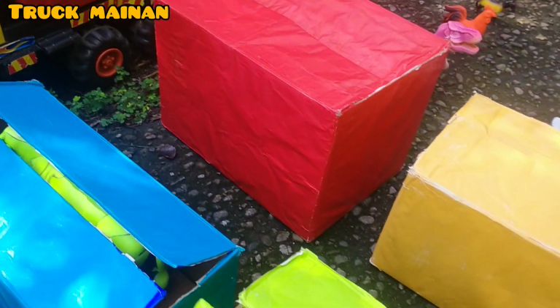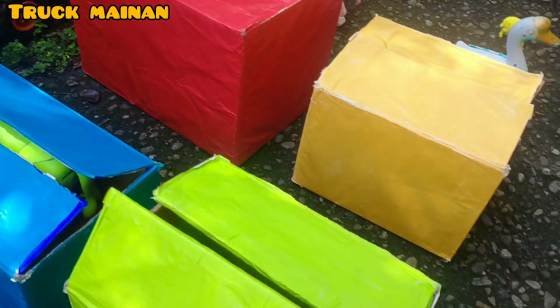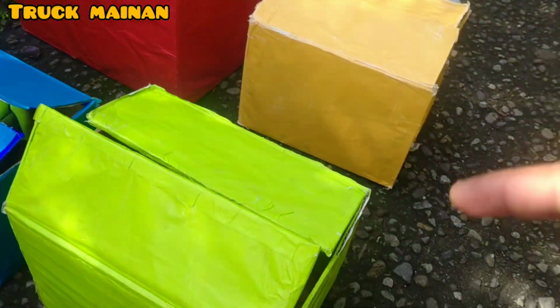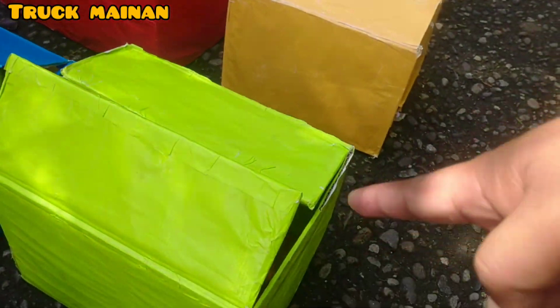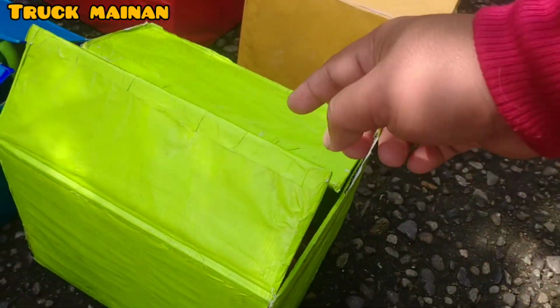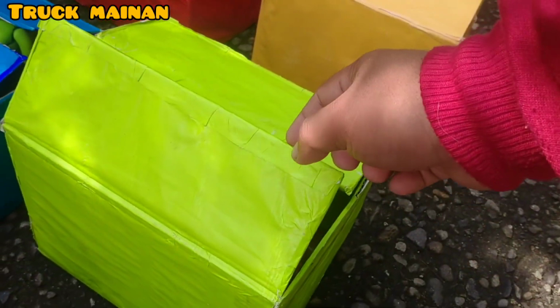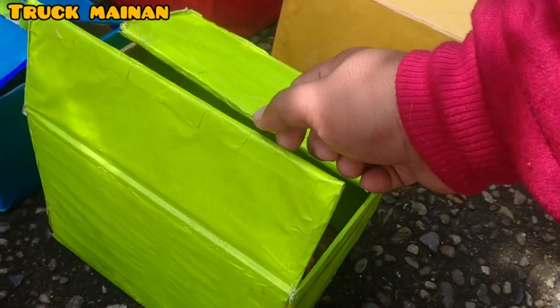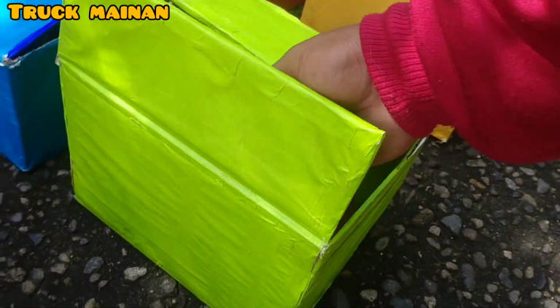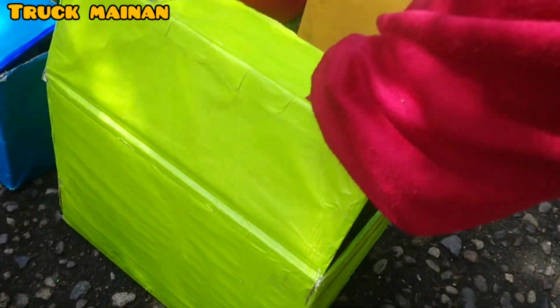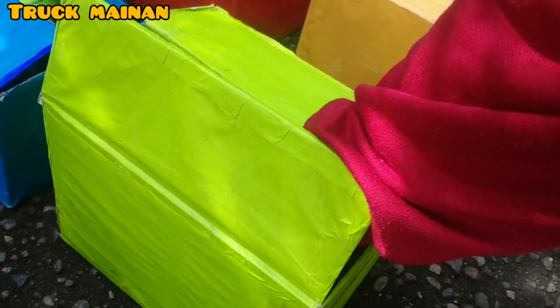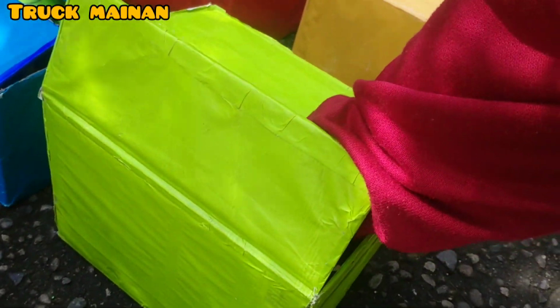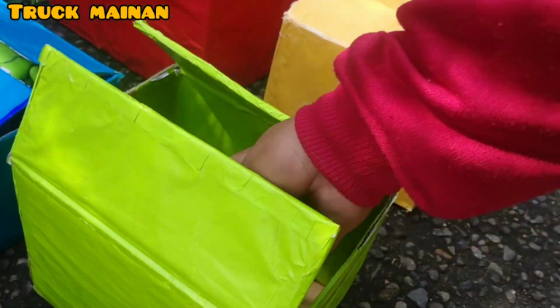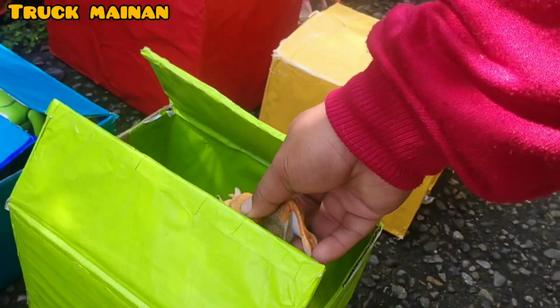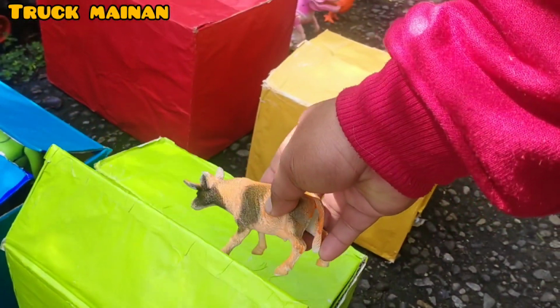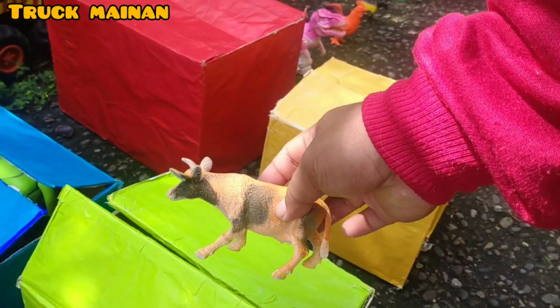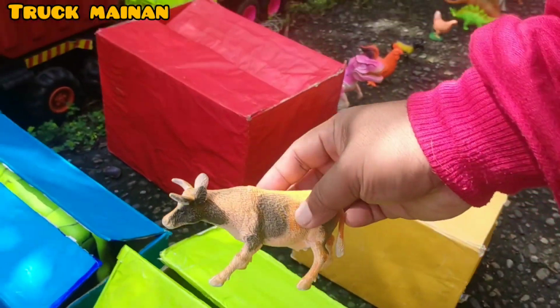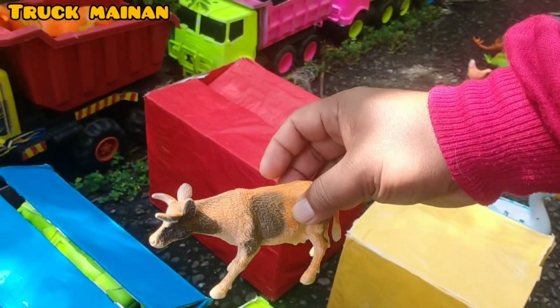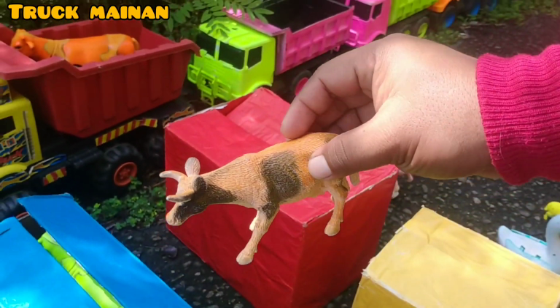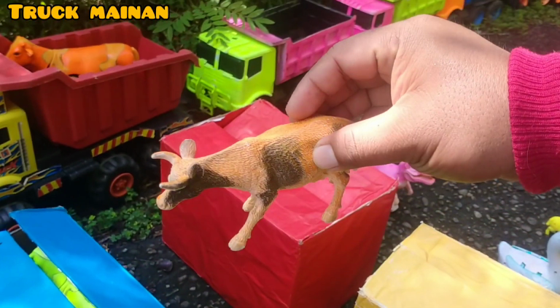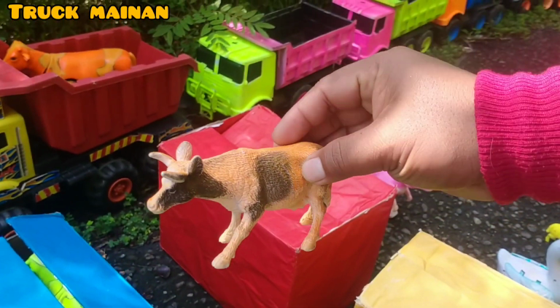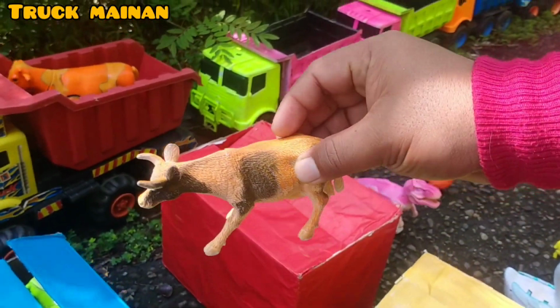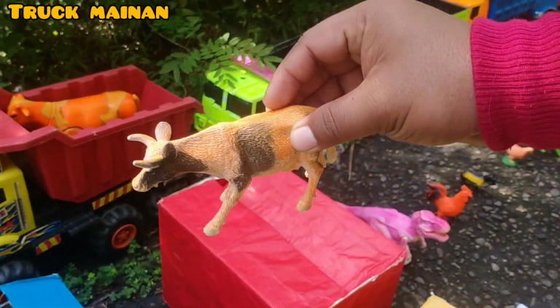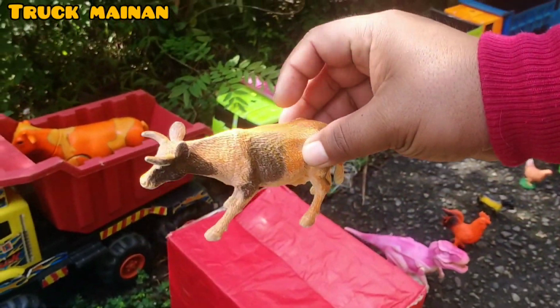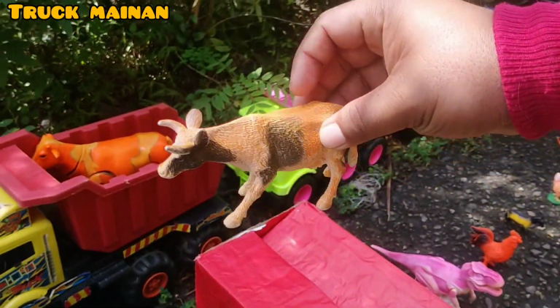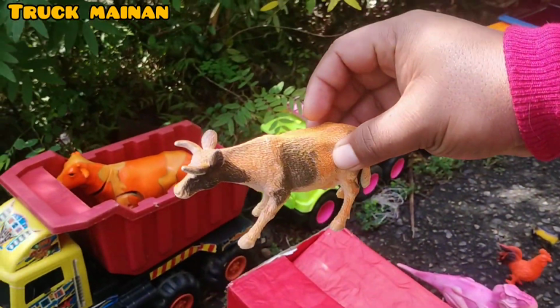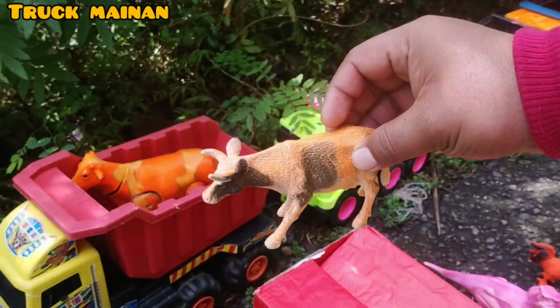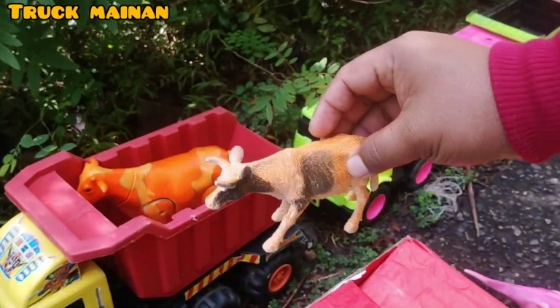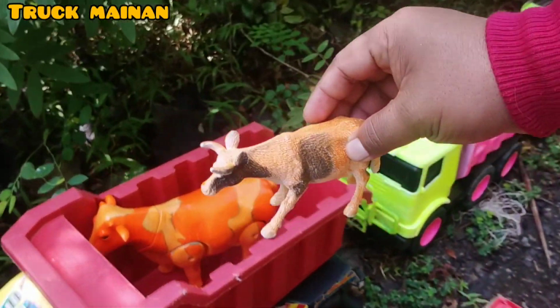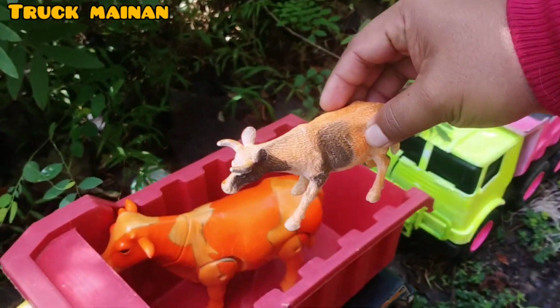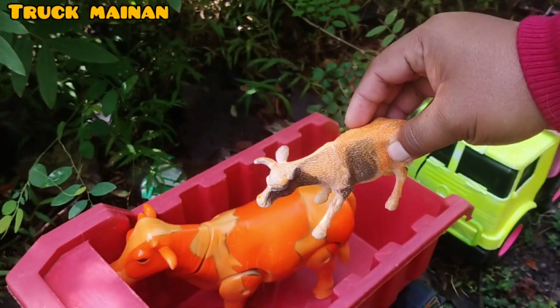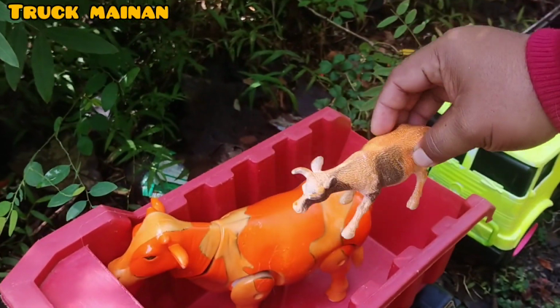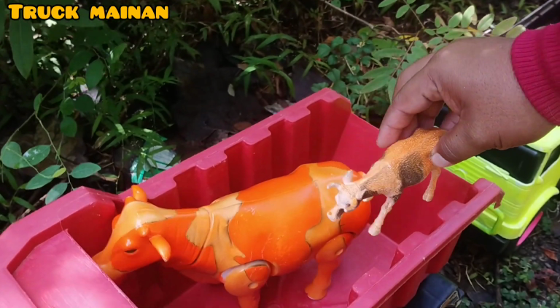Kita cek lagi, teman-teman. Siapa tahu ada anakannya juga. Wow, betul, teman-teman. Ini ada anakannya juga. Sama-sama berwarna orange, teman-teman. (Let's check again, friends. Maybe there's a baby too. Wow, that's right, friends. There's a baby too. Both are orange in color, friends.)